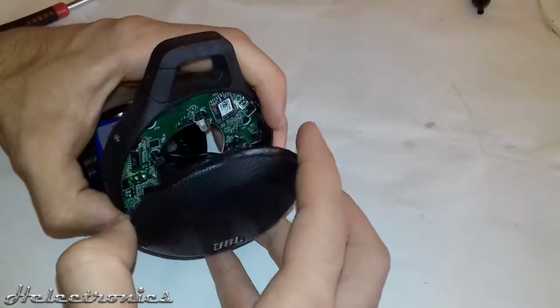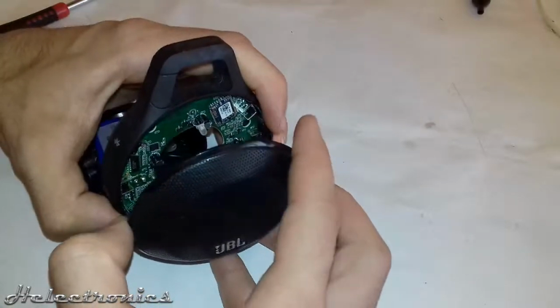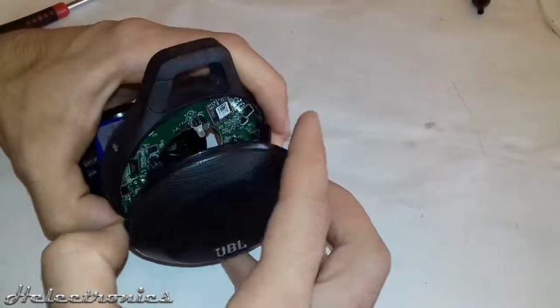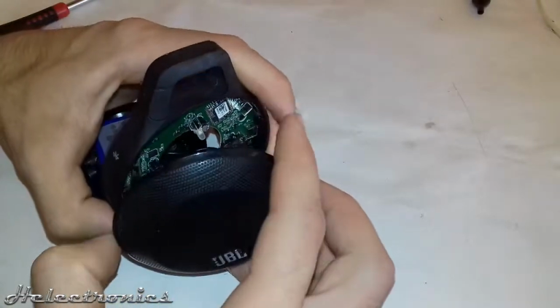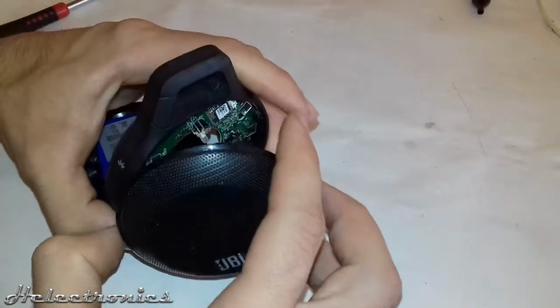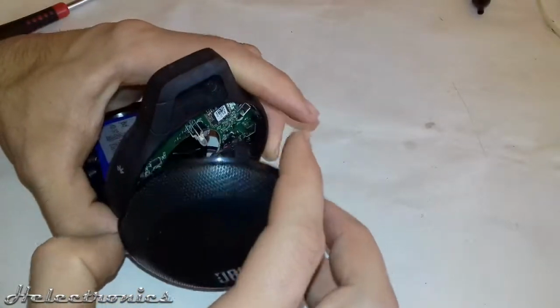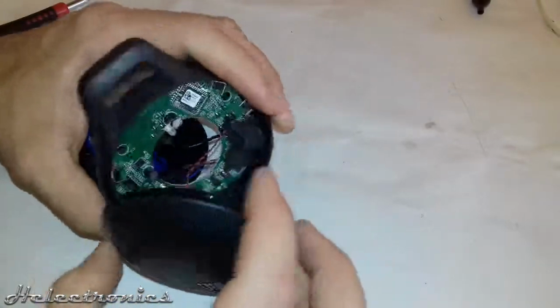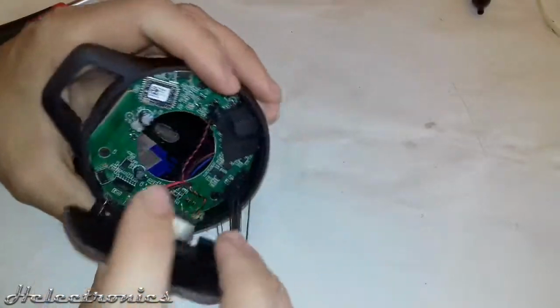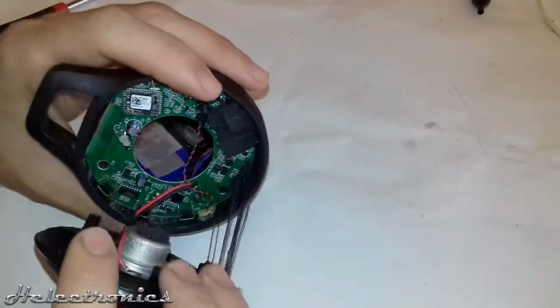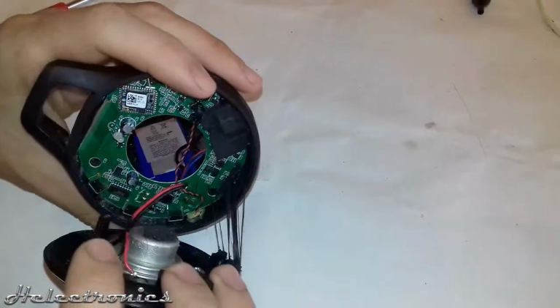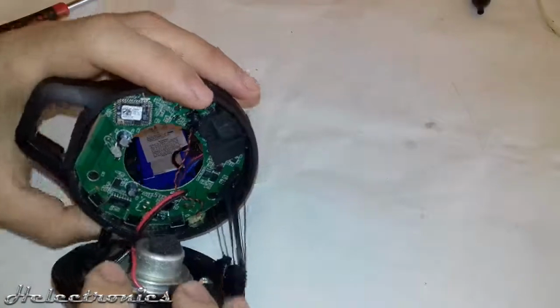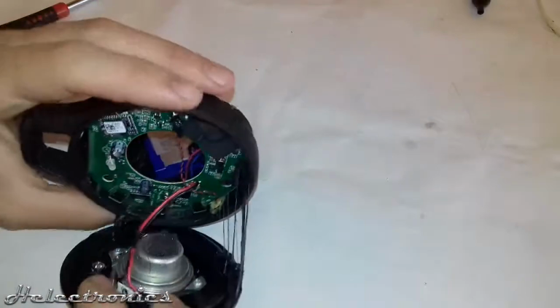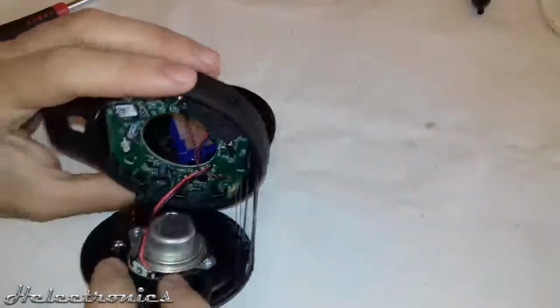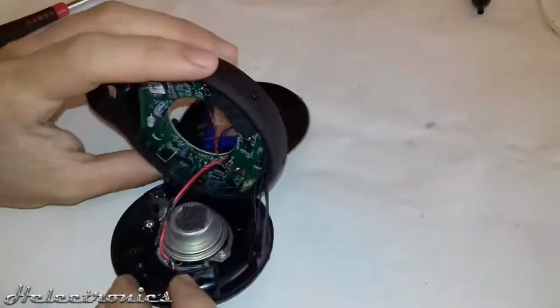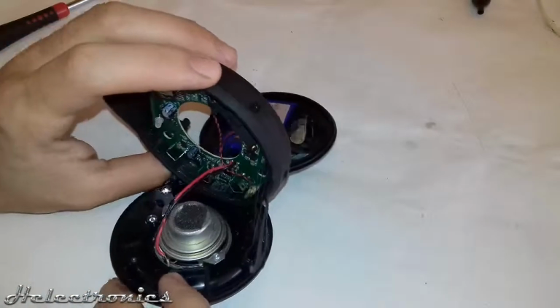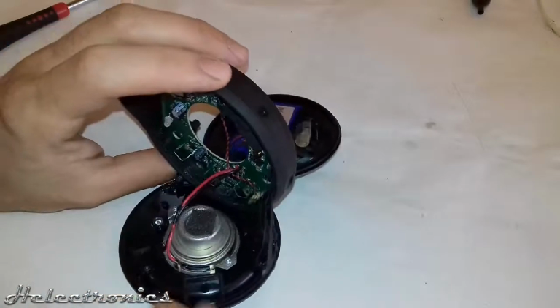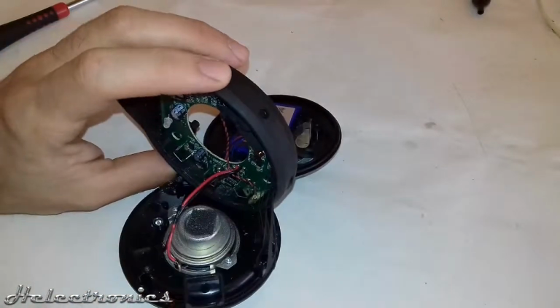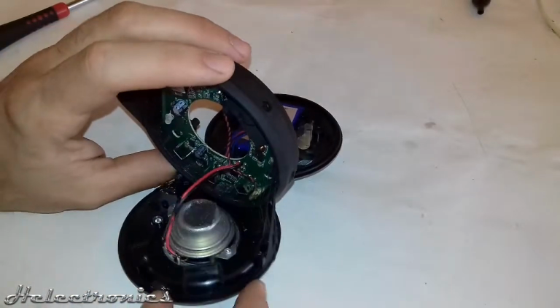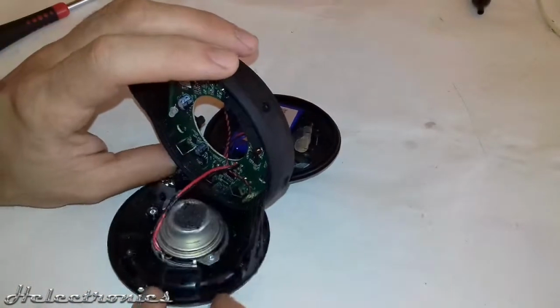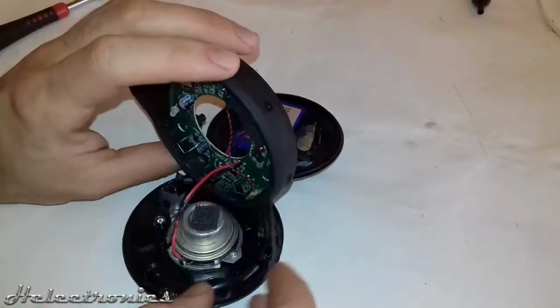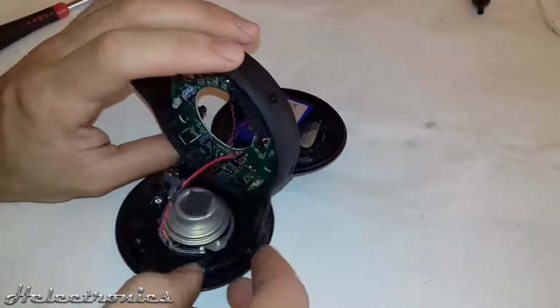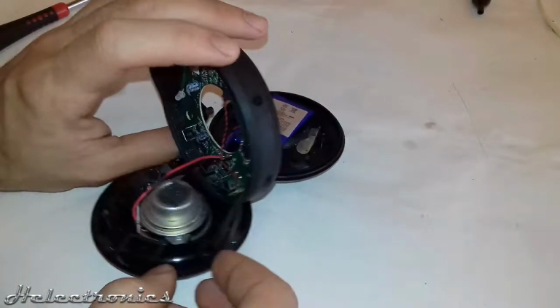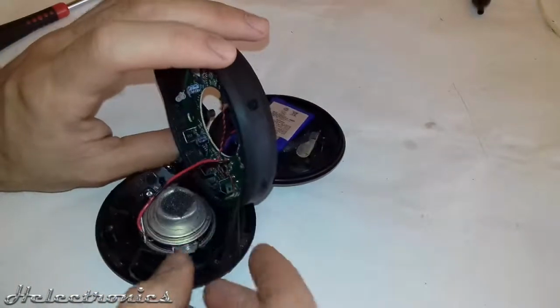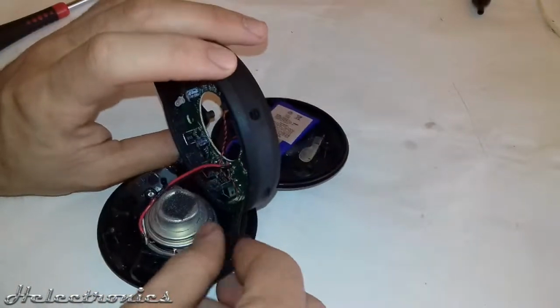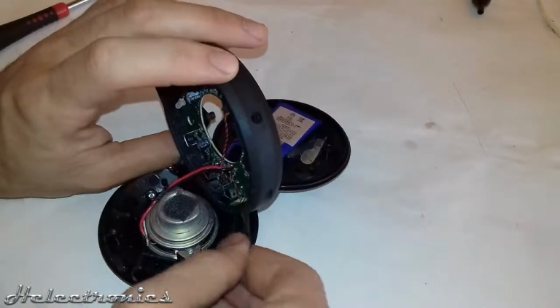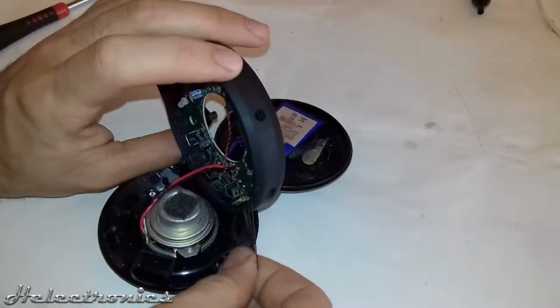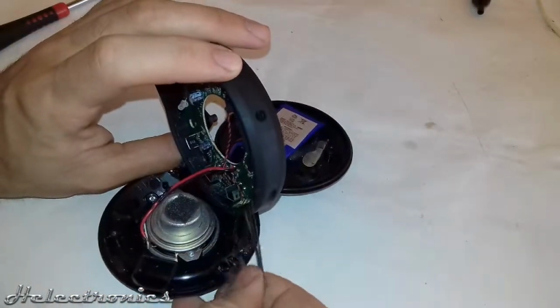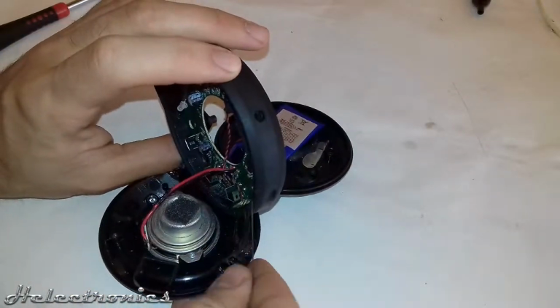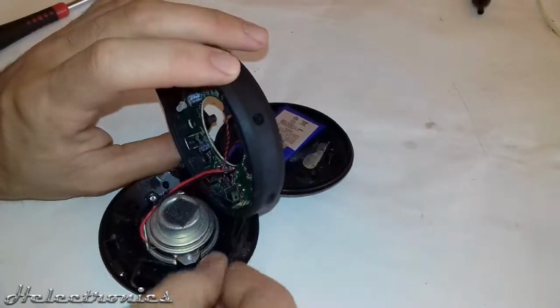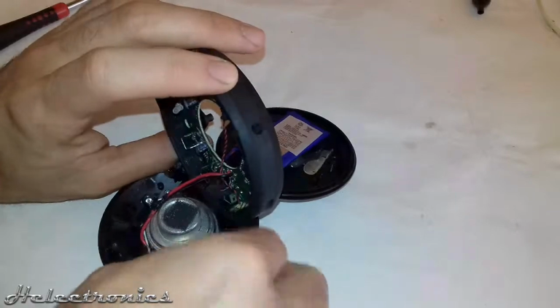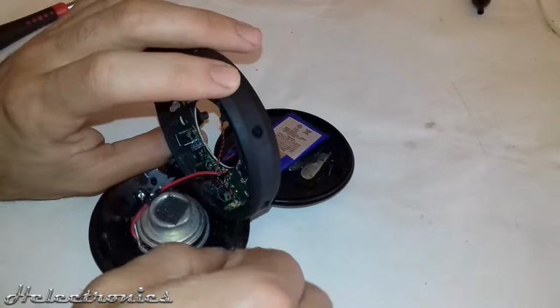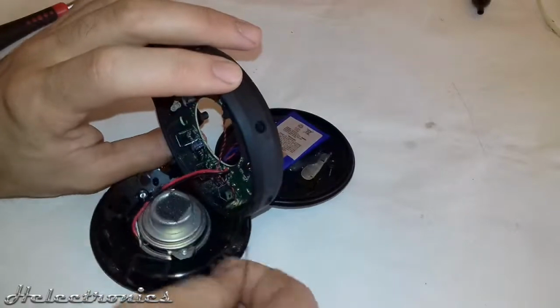The device is filled at several places with this black stuff, which makes the device waterproof. I will remove it so later I can repair it more easily.